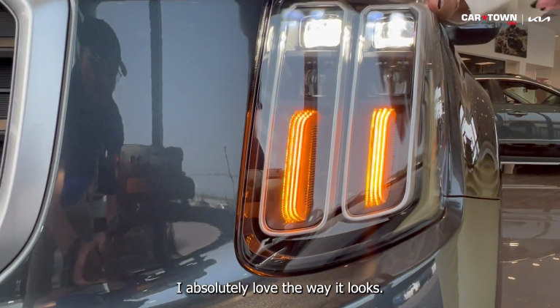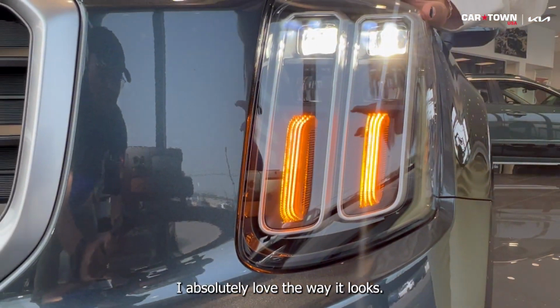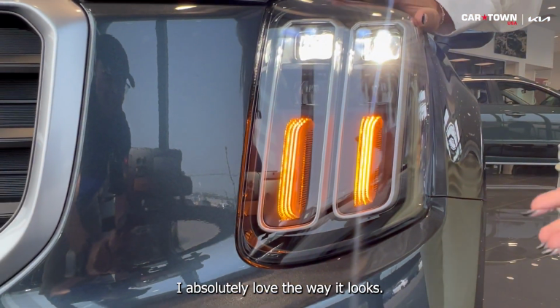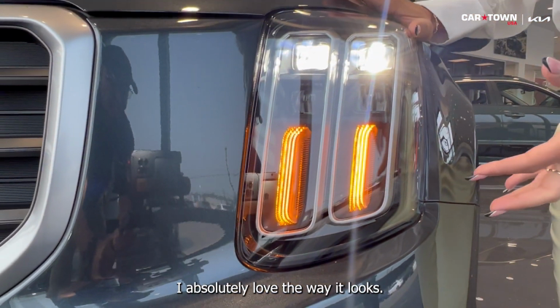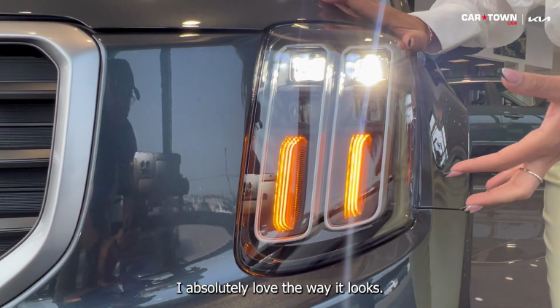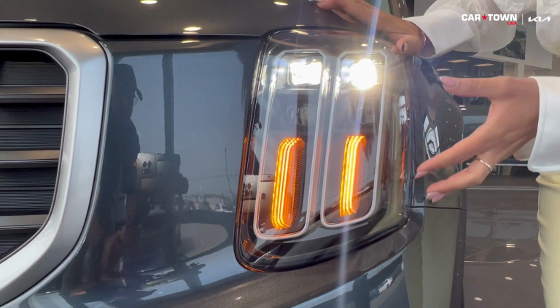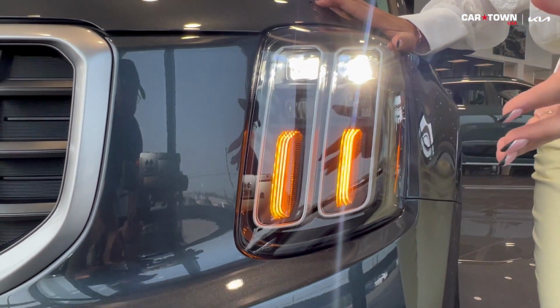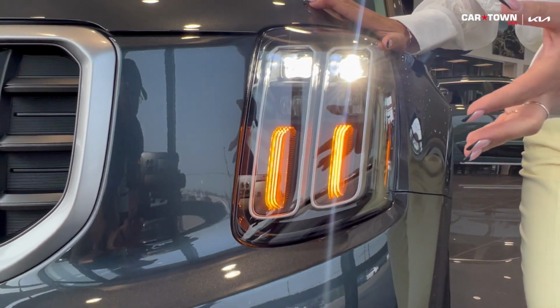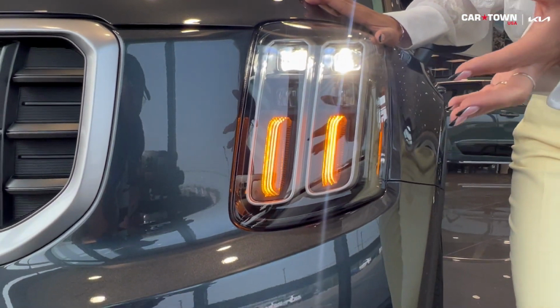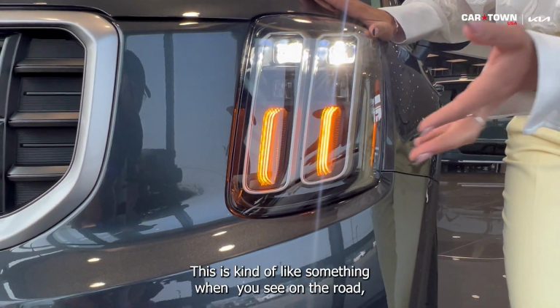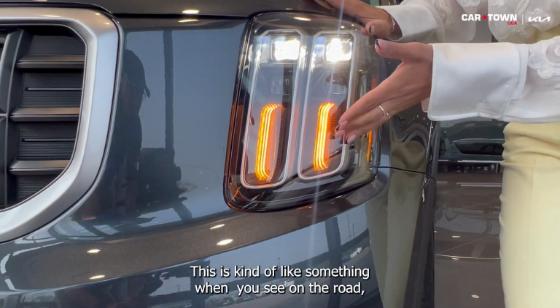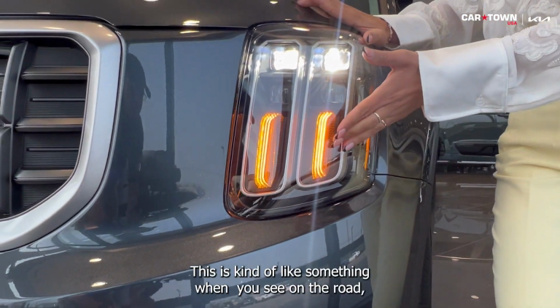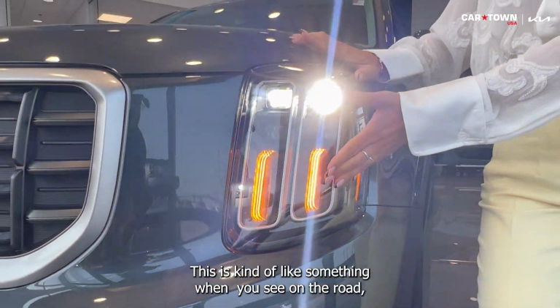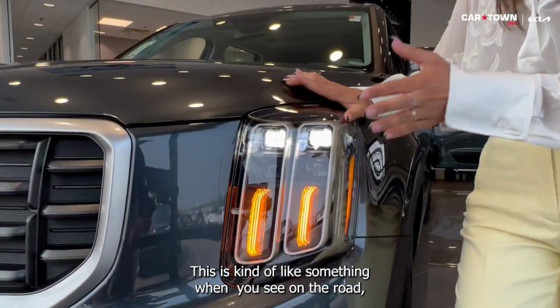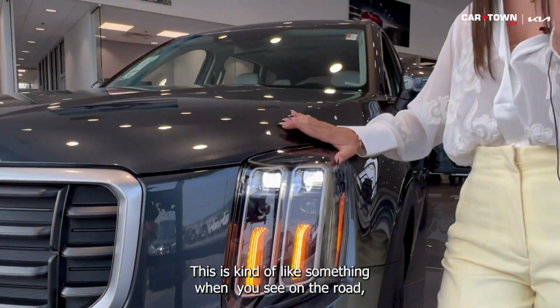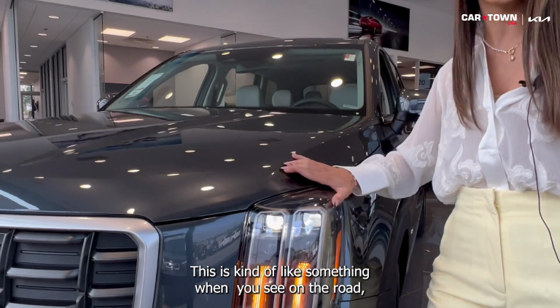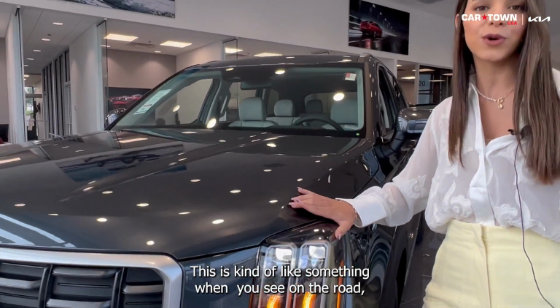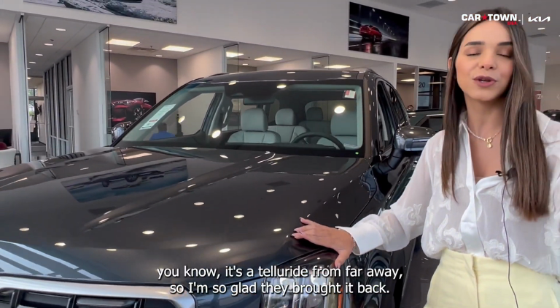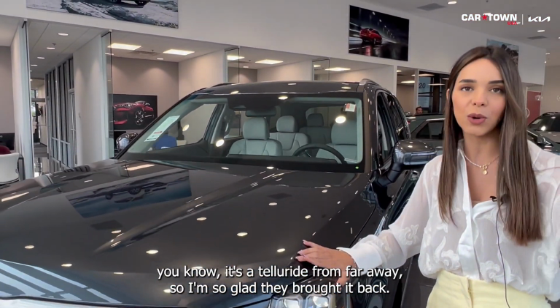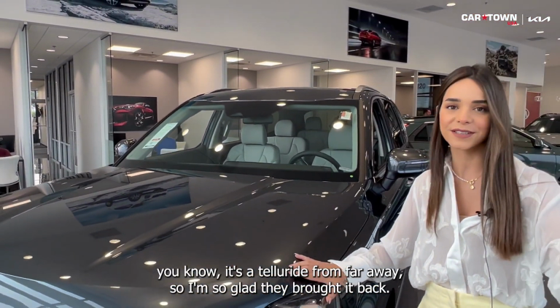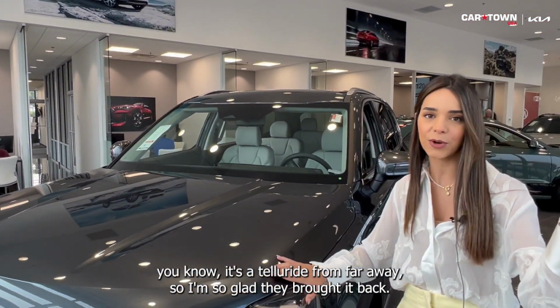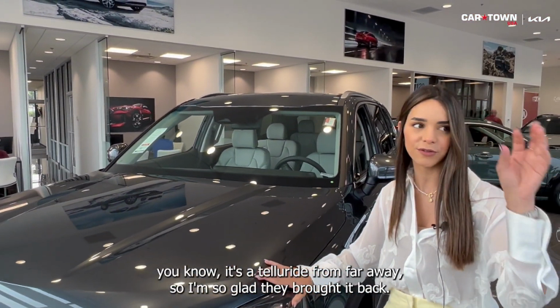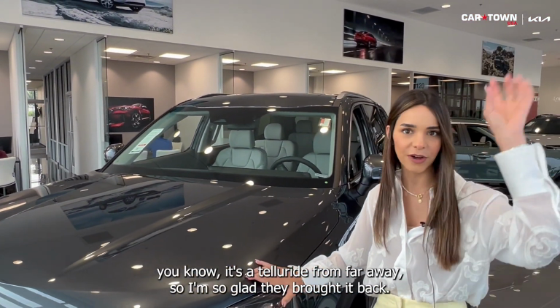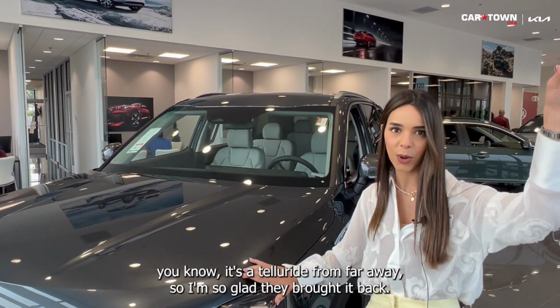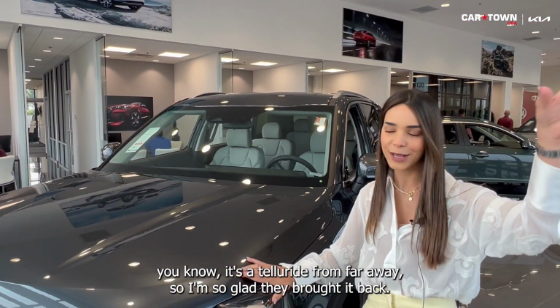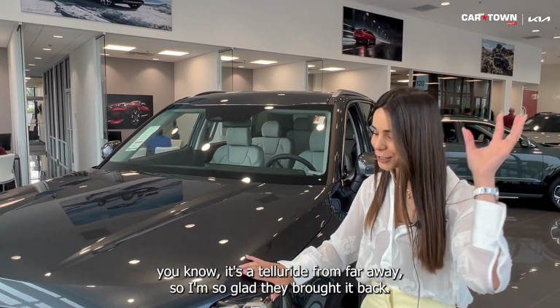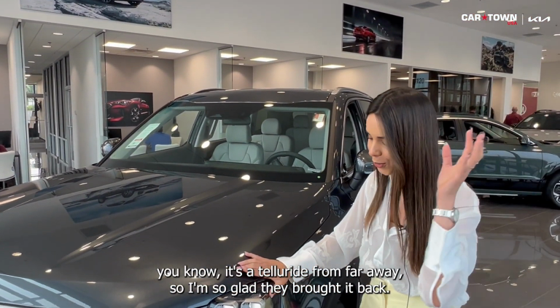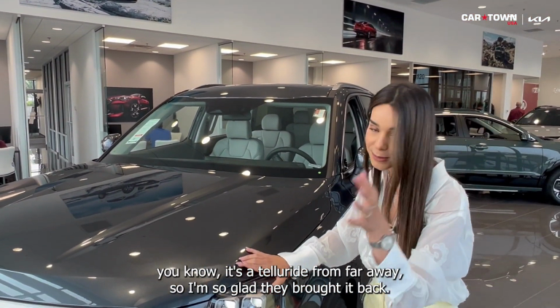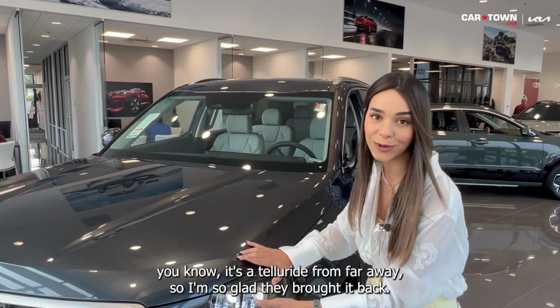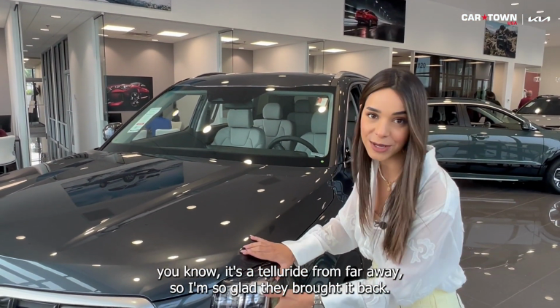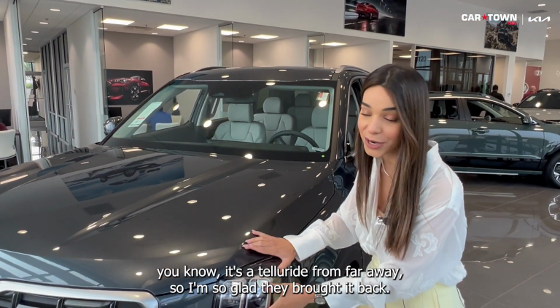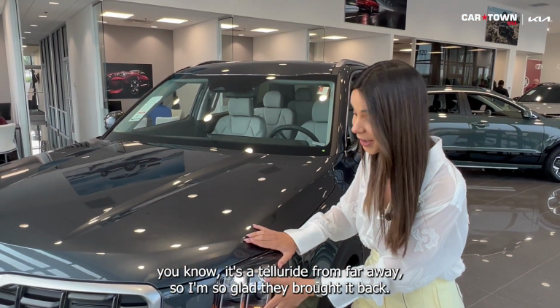Kia finally brought back the ember headlights. I feel like it's kind of the signature of the Kia Telluride — I absolutely love the way it looks. When you see it on the road, you know it's a Telluride from far away. I'm so glad they brought it back.